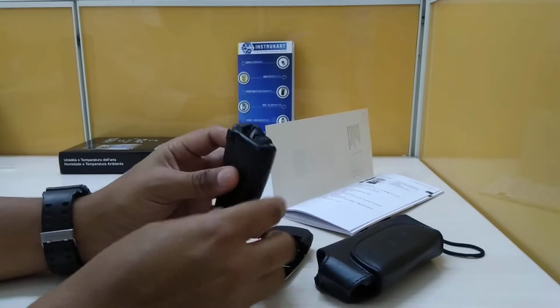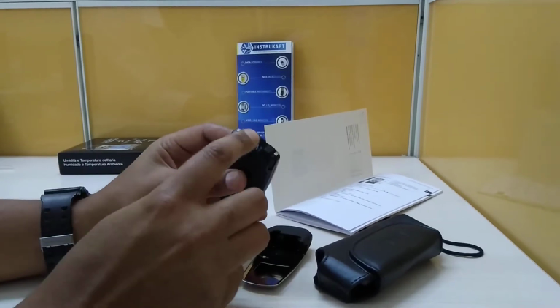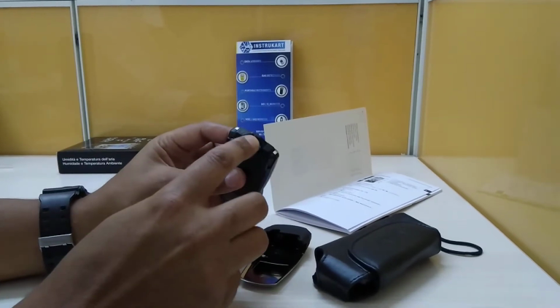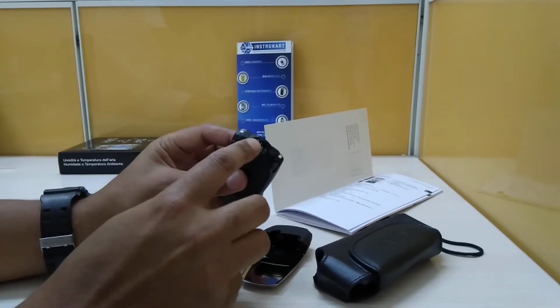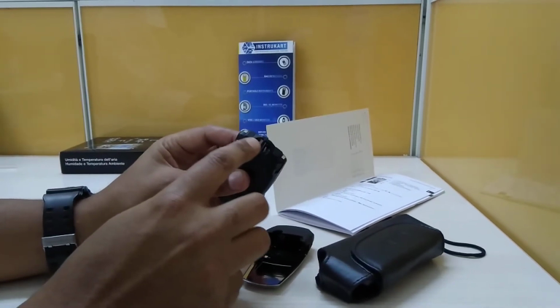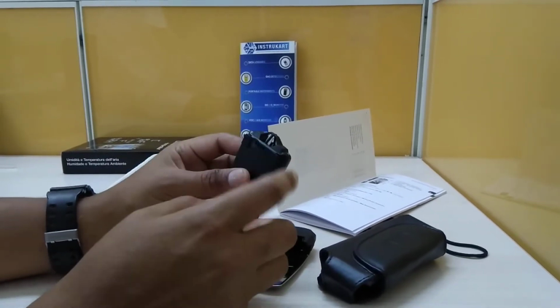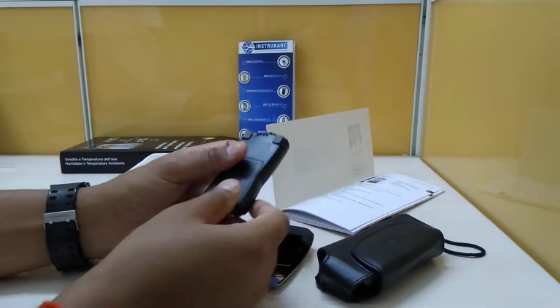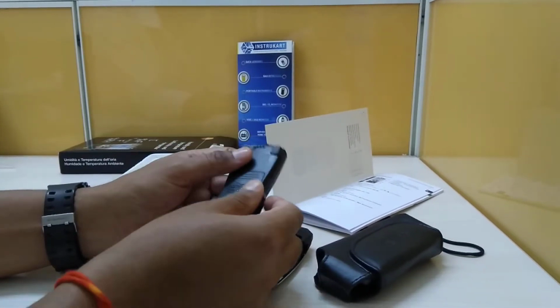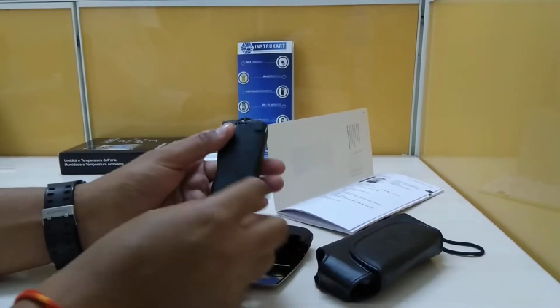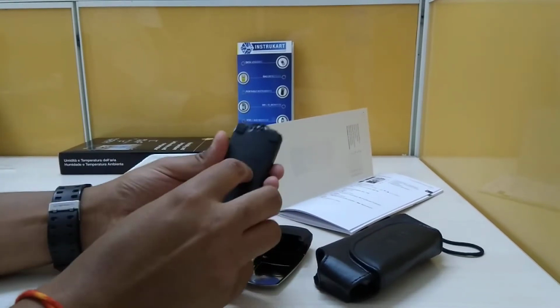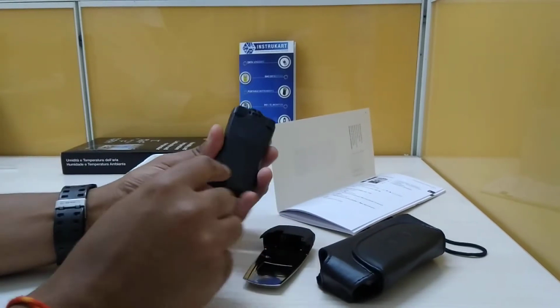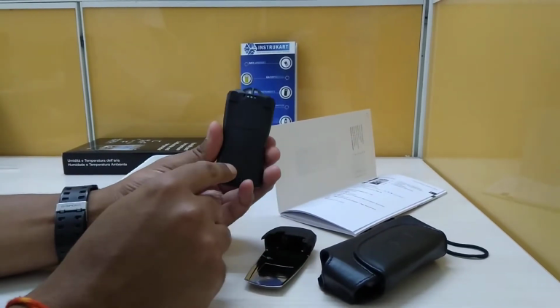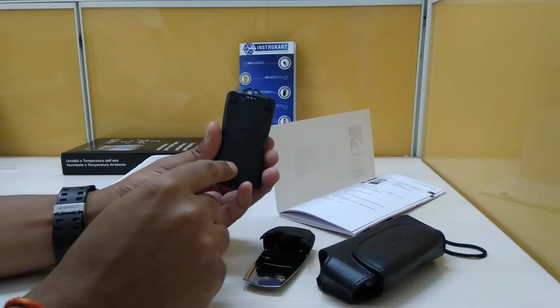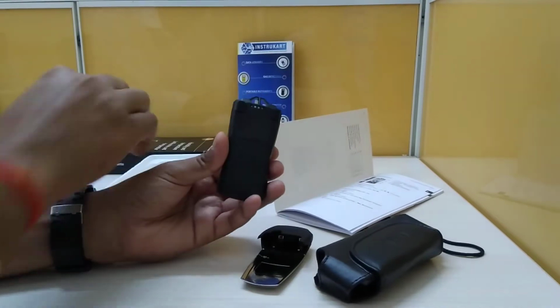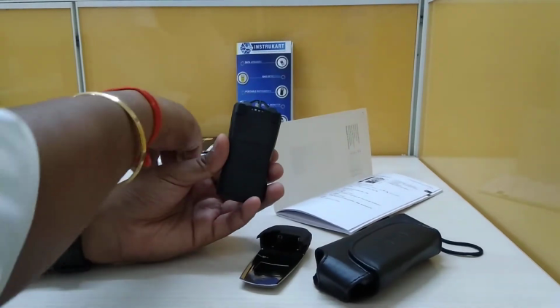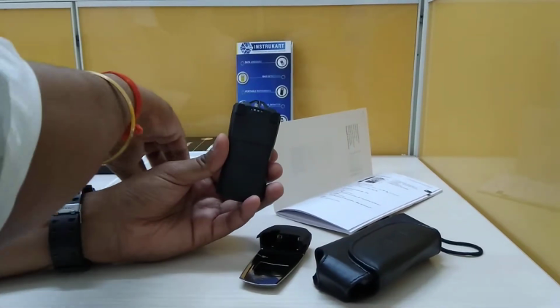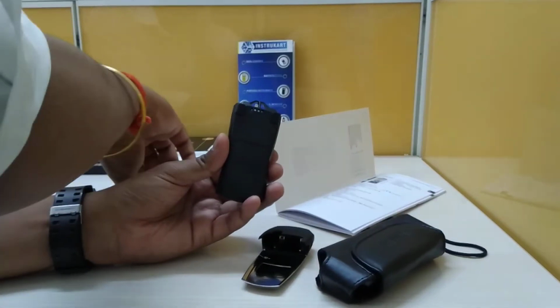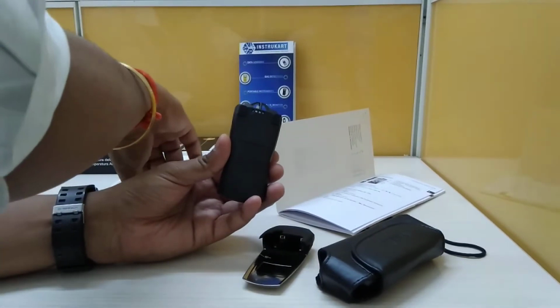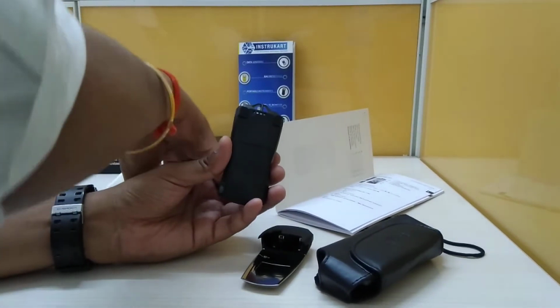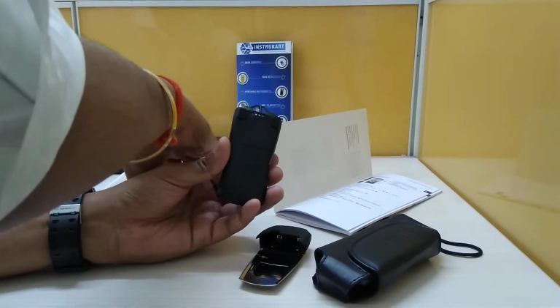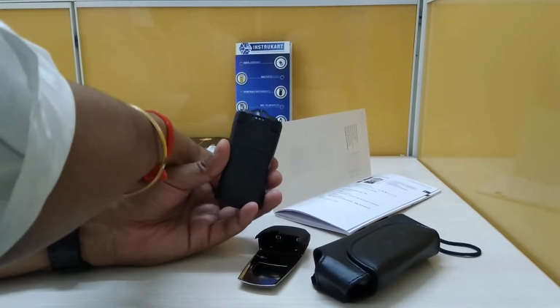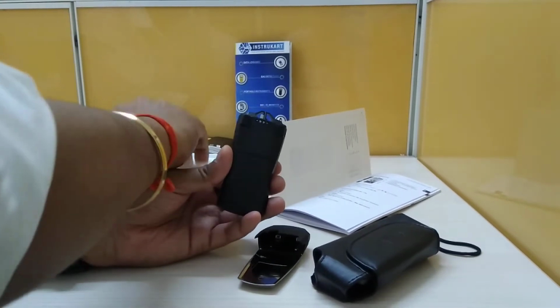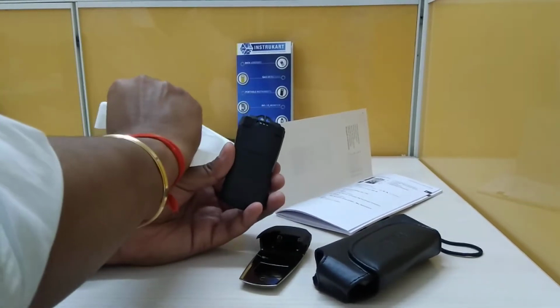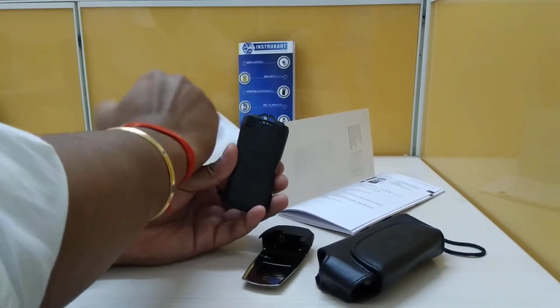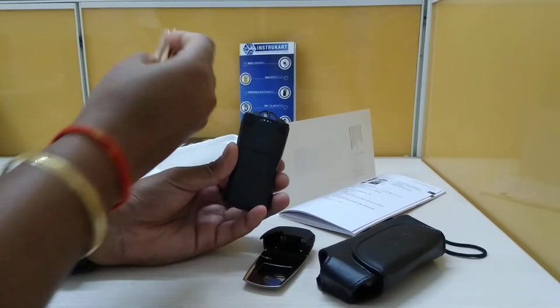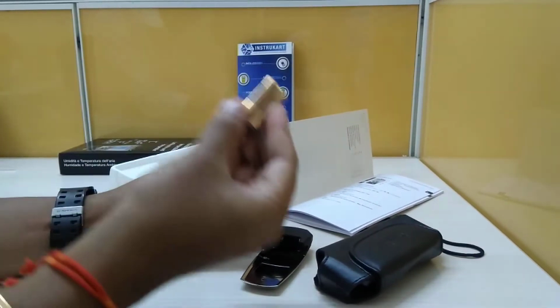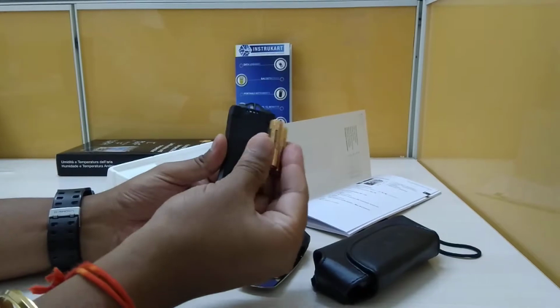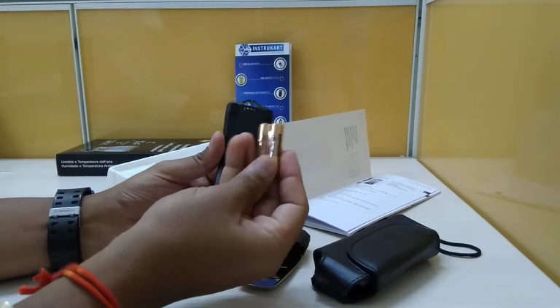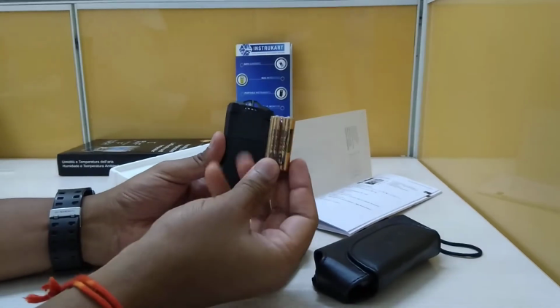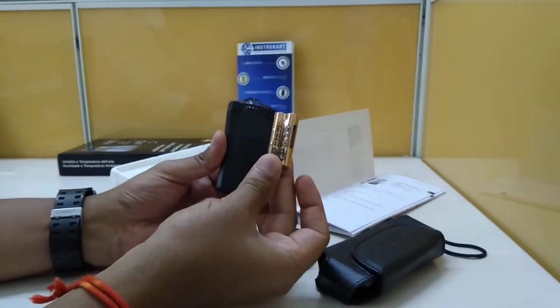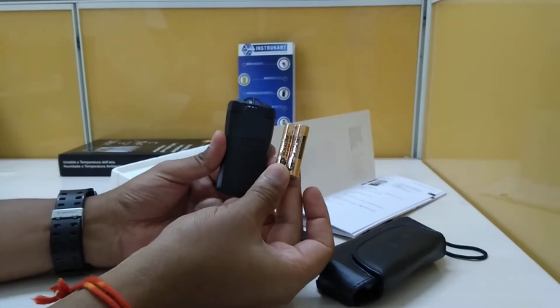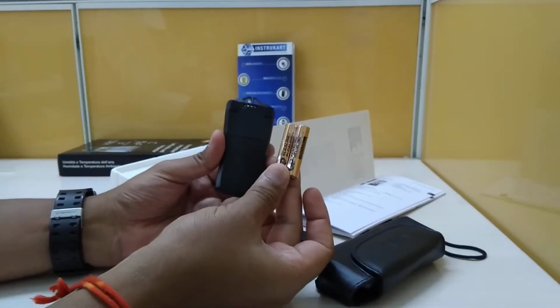This is the sensor part, and this is where you put two triple-A size batteries, which are provided along with the device.